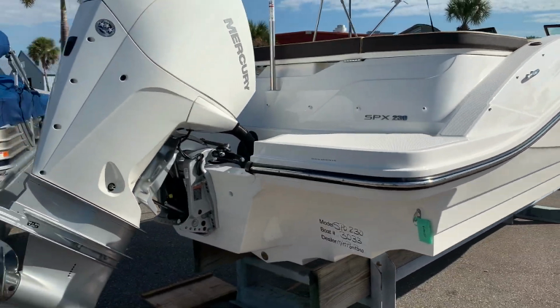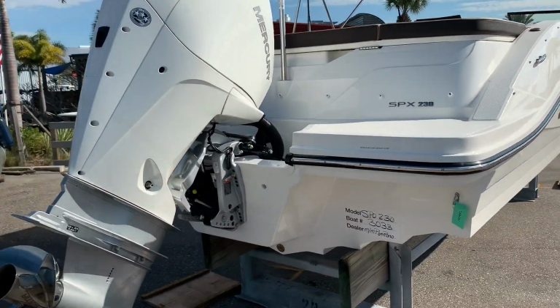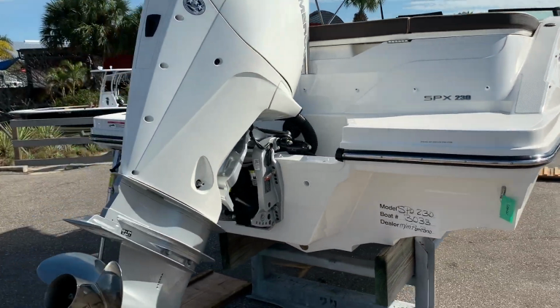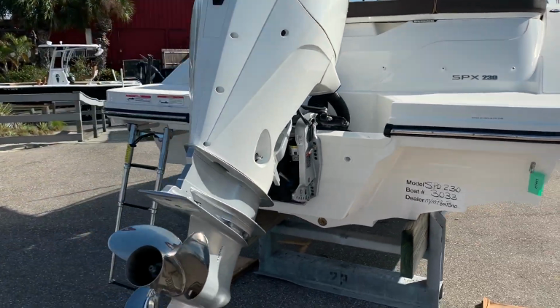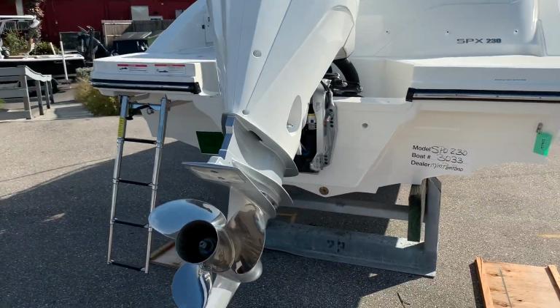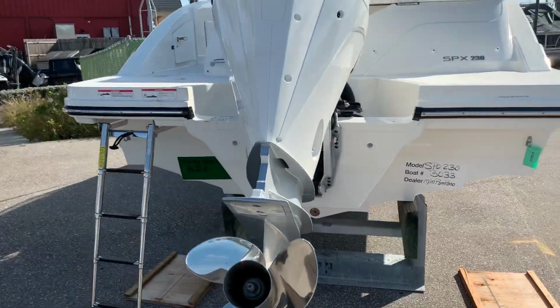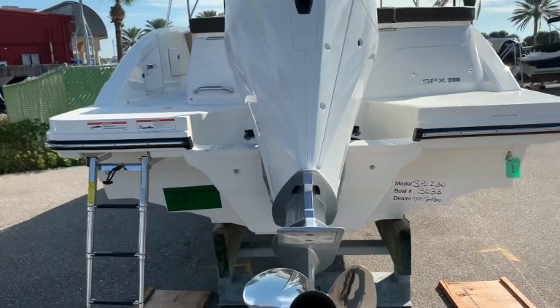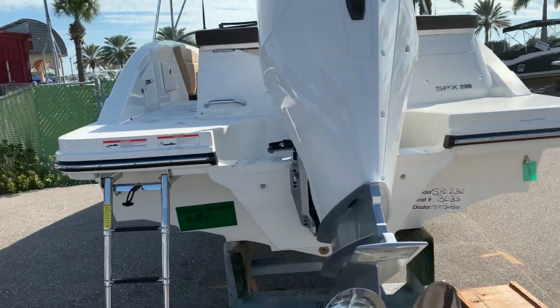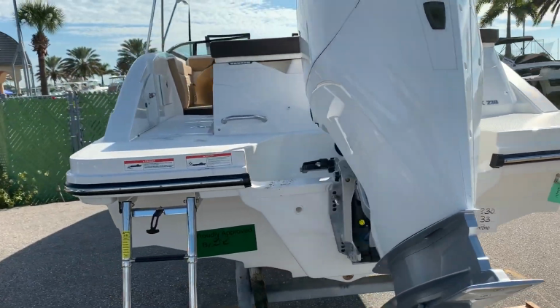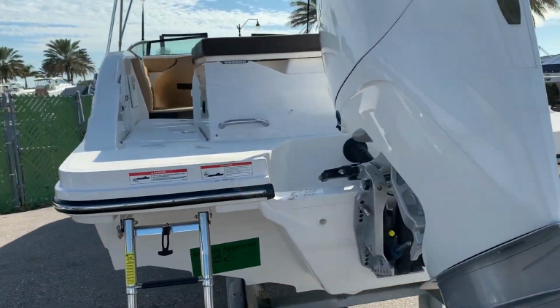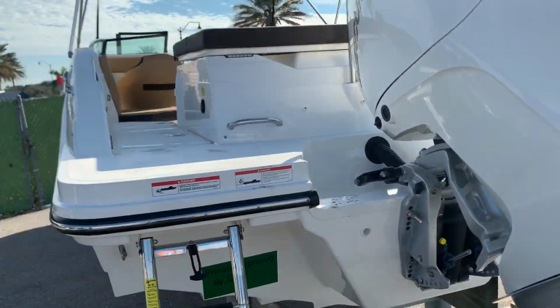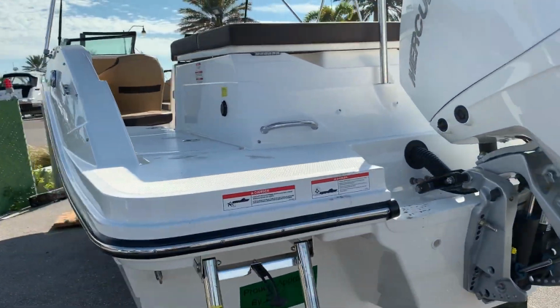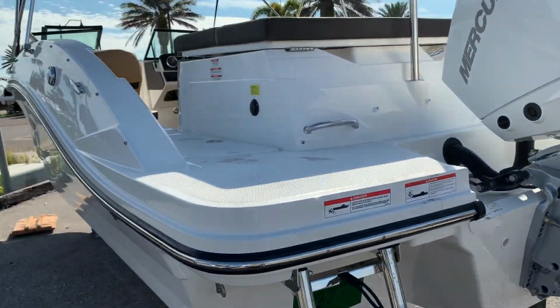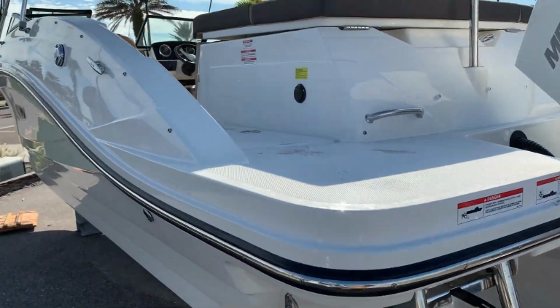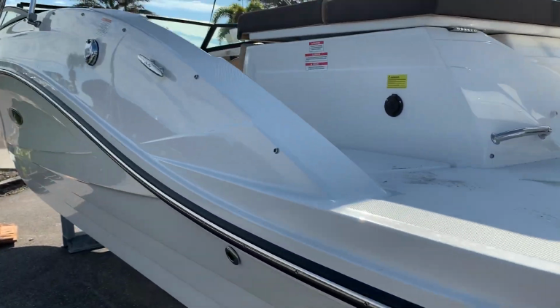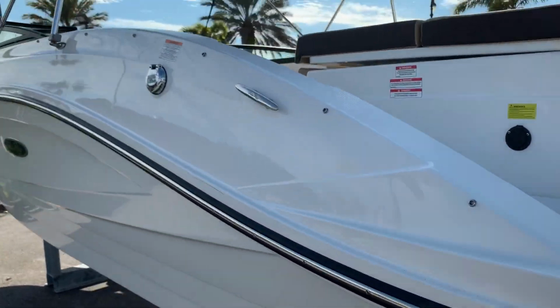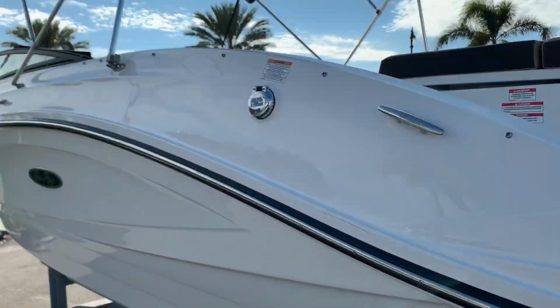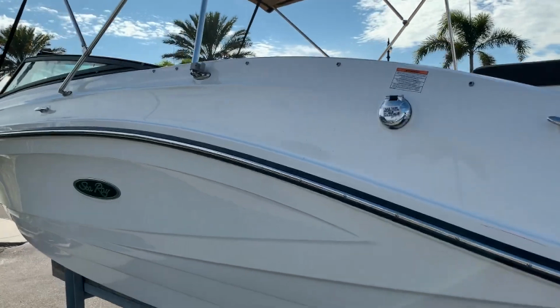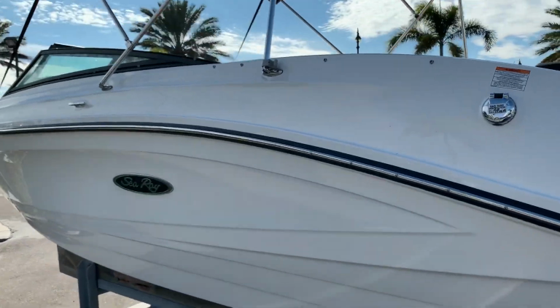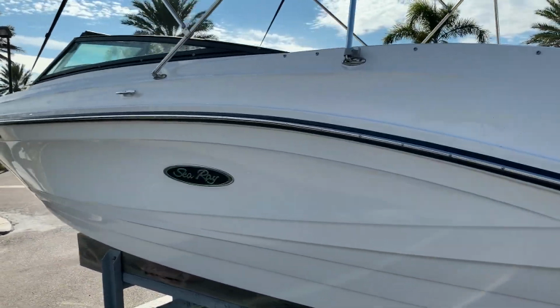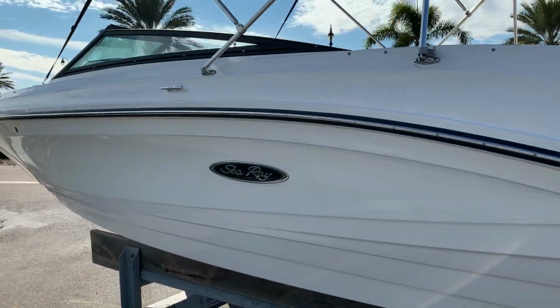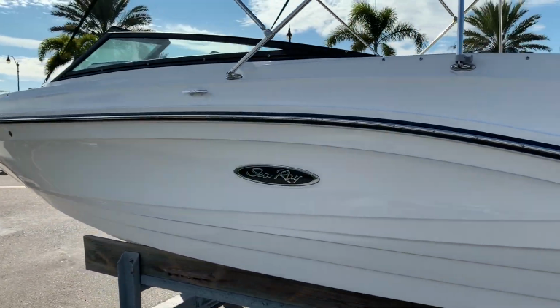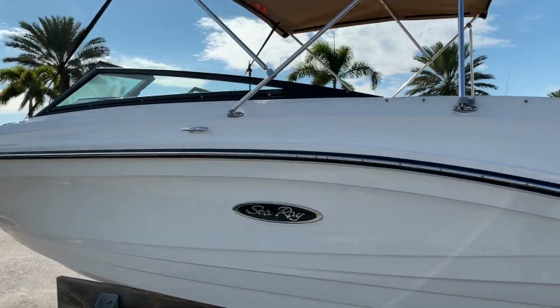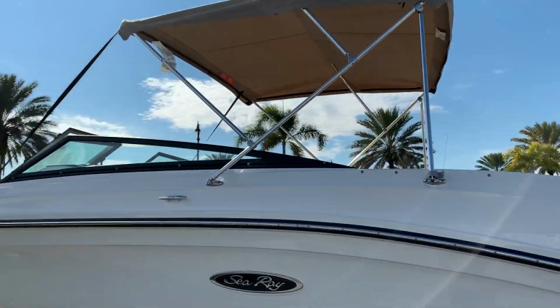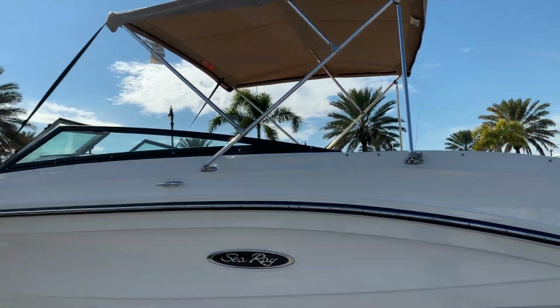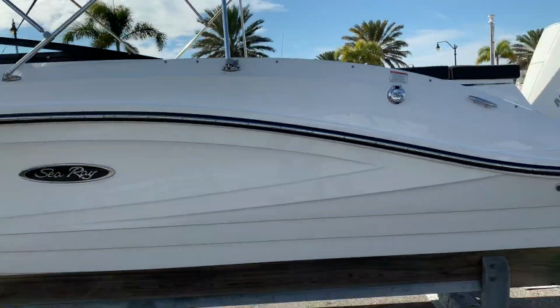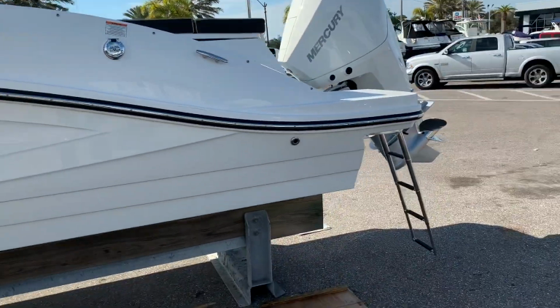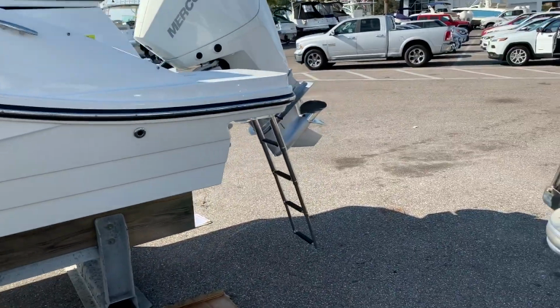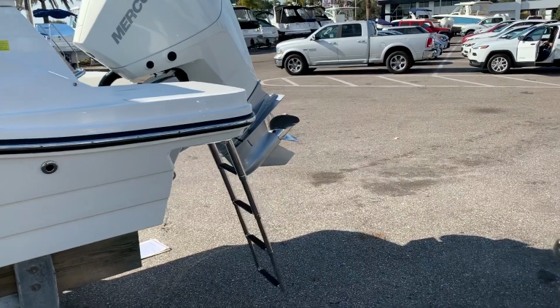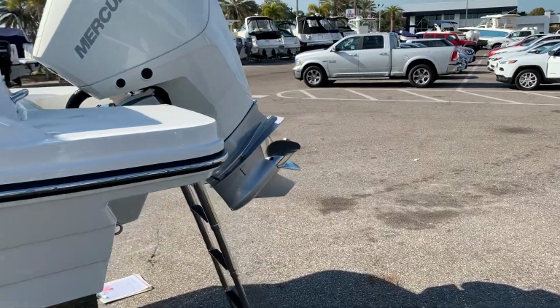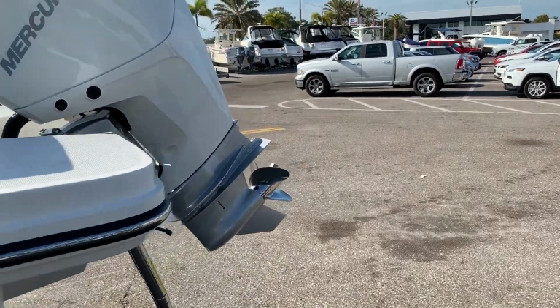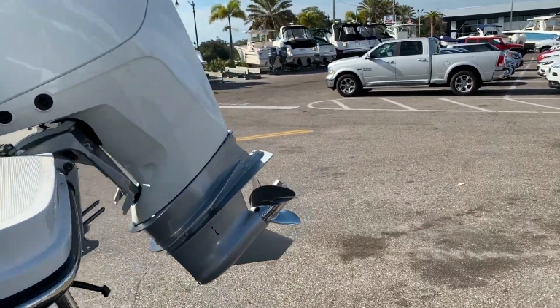The 23 has been a very popular boat for us. This is the ideal boat for a medium-sized family. As you can see, this one is equipped with the outboard, so very little draft and maintenance is awesome on these Mercury Verados.